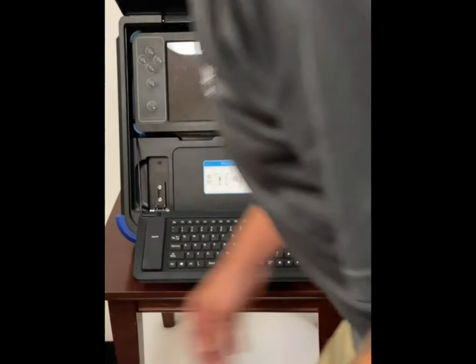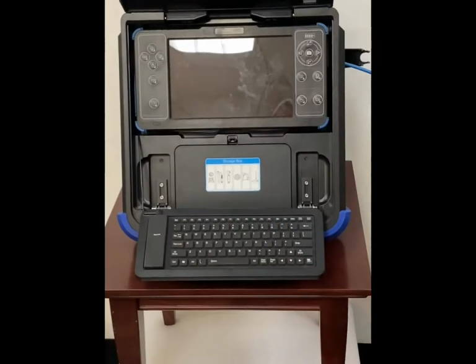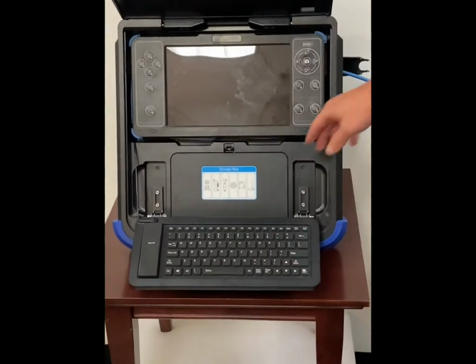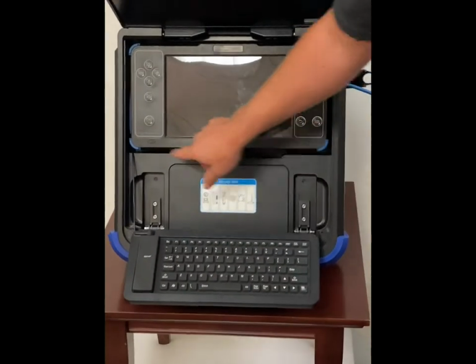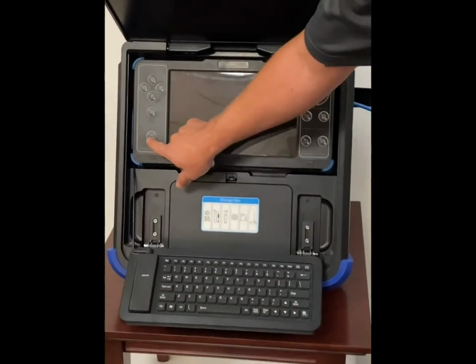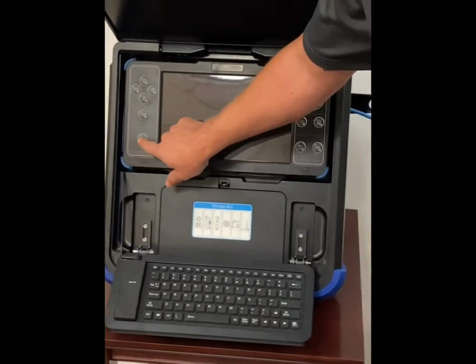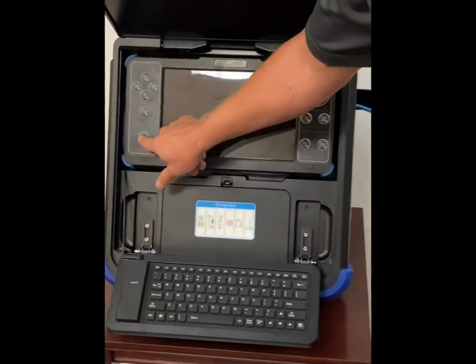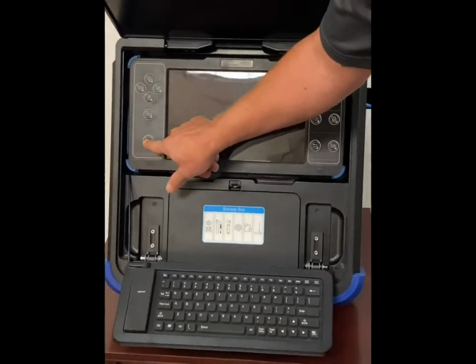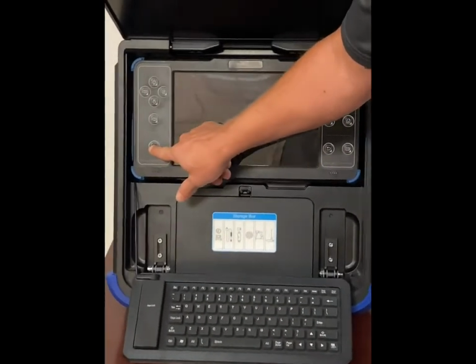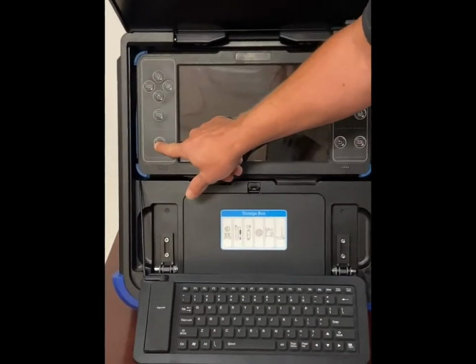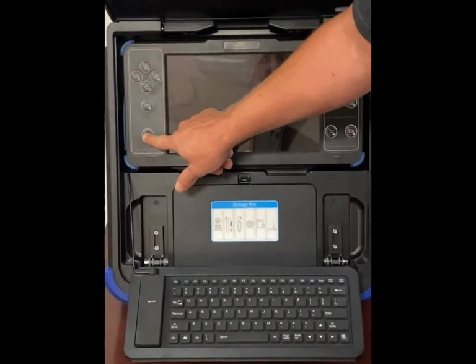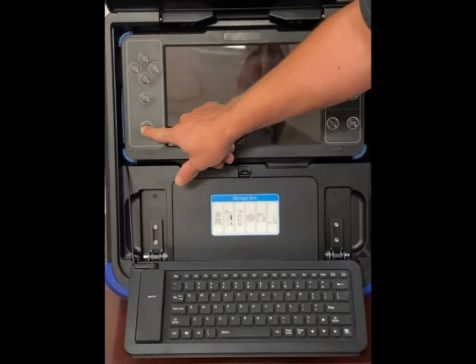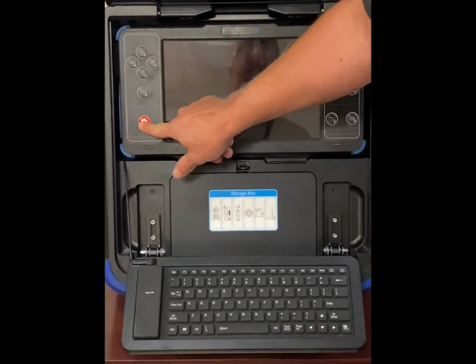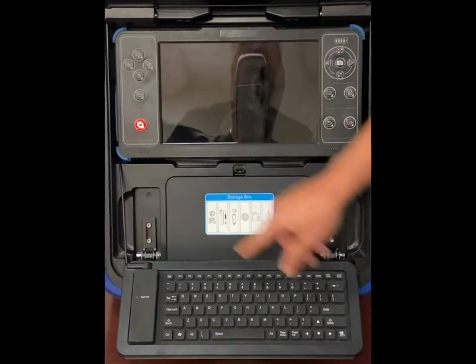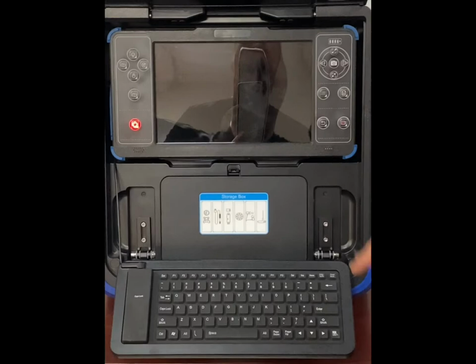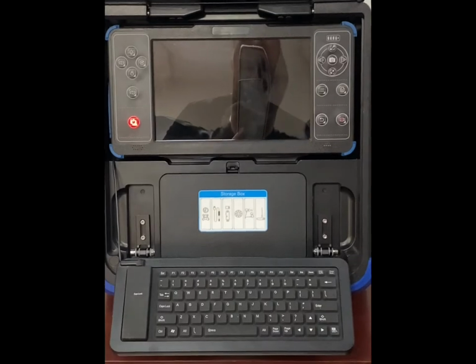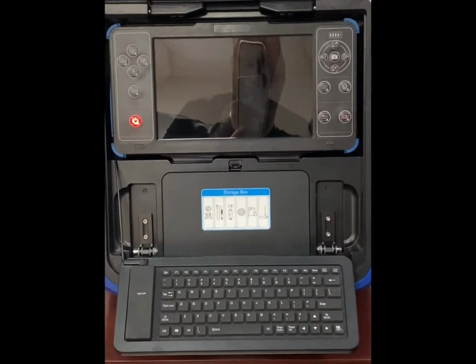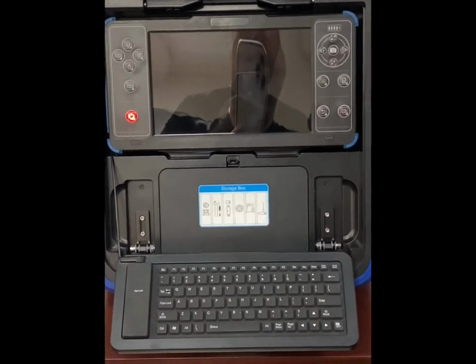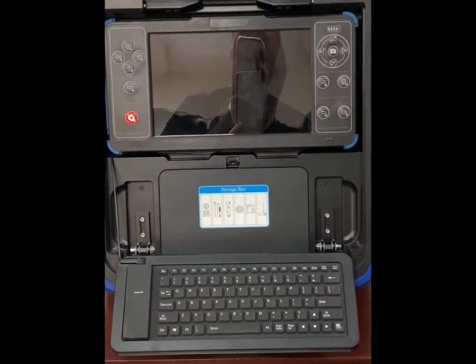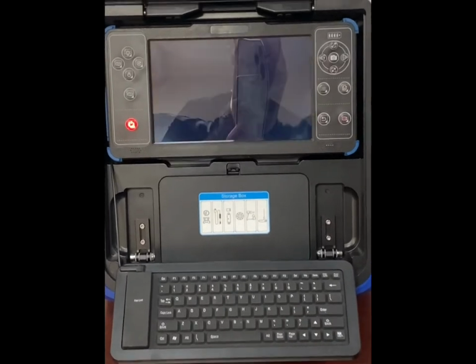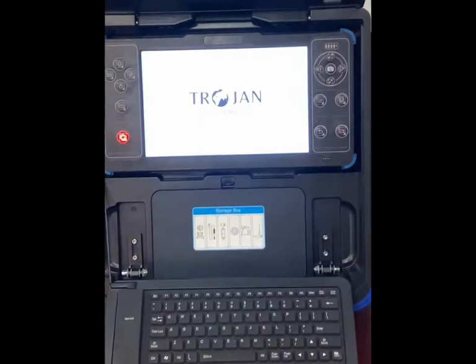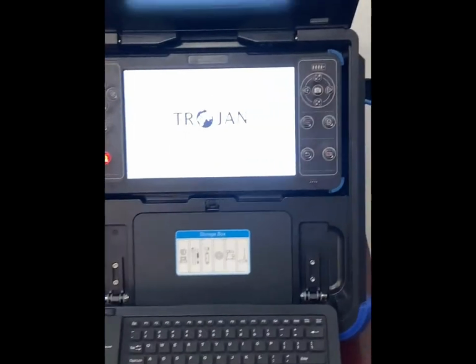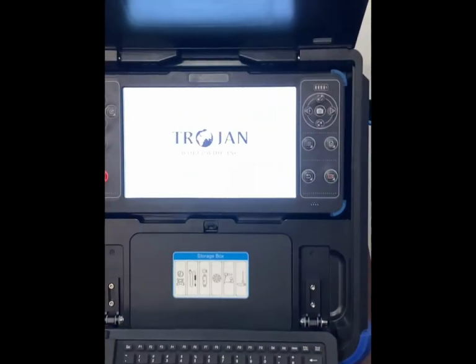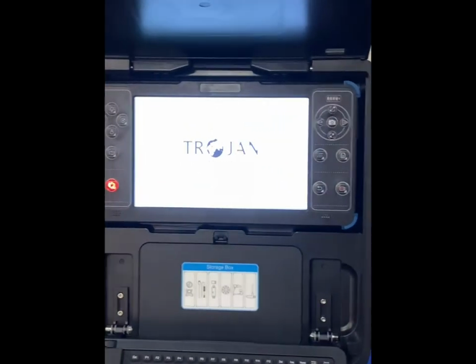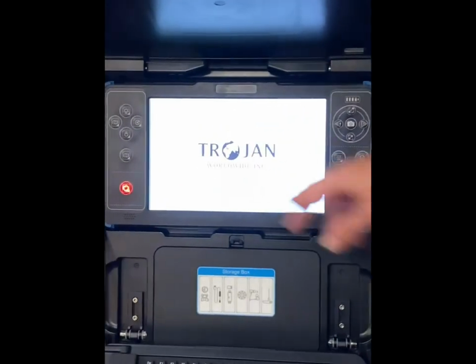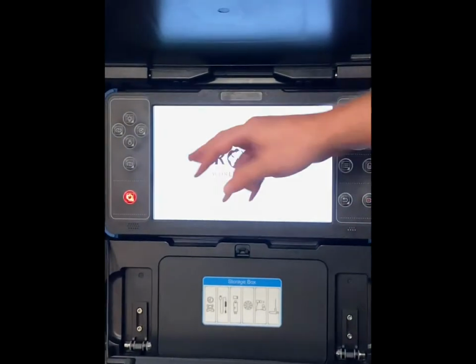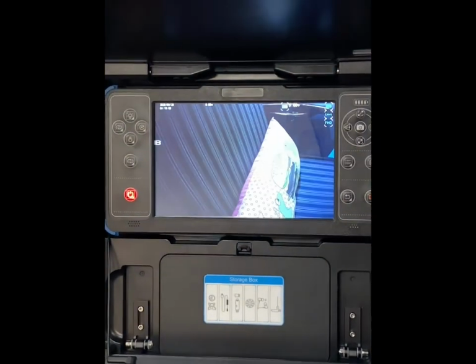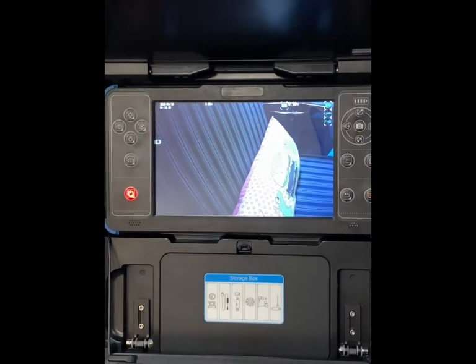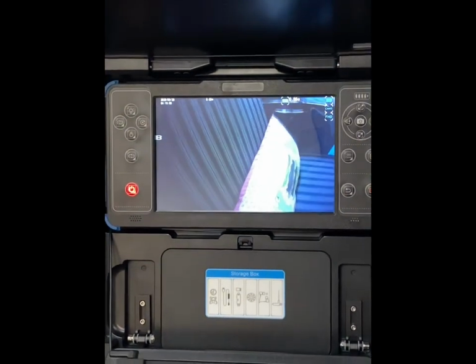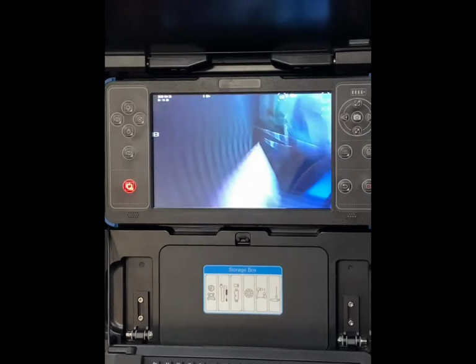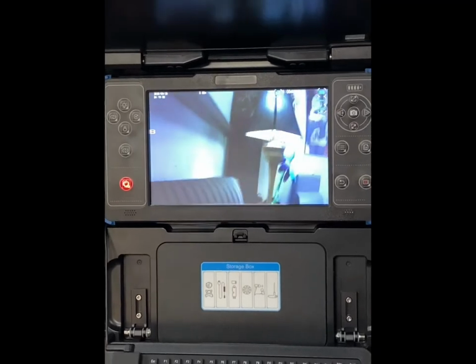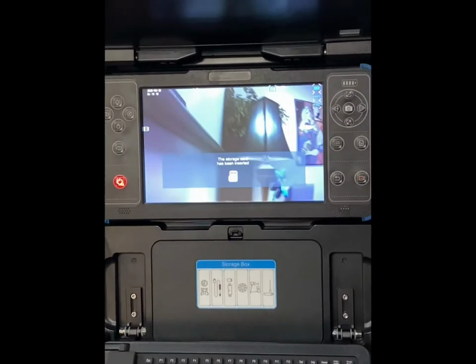To turn the camera system on, just simply hold down the power button for a couple seconds and it's going to load up. It's got adjustable lights on the camera head so you can adjust the lights.